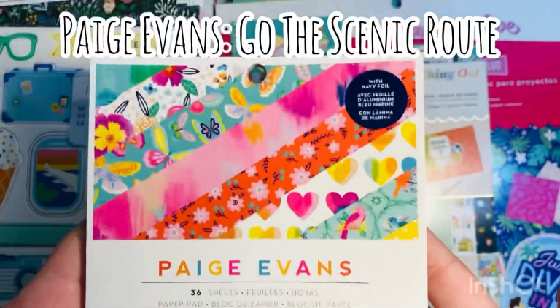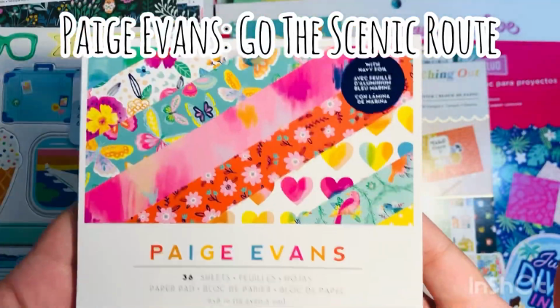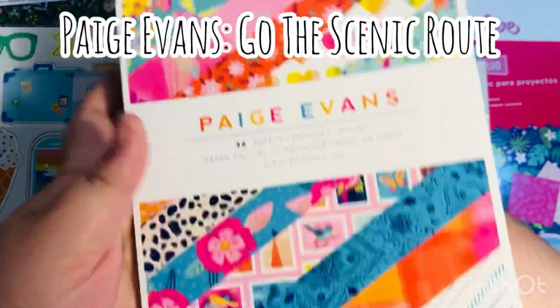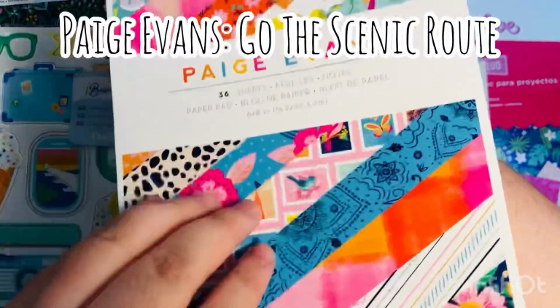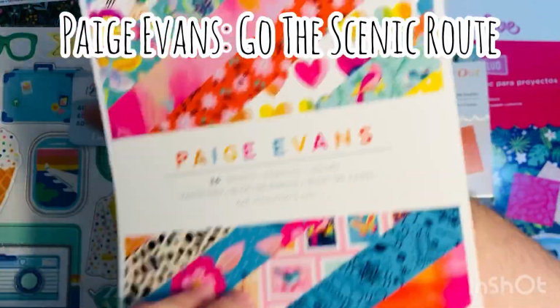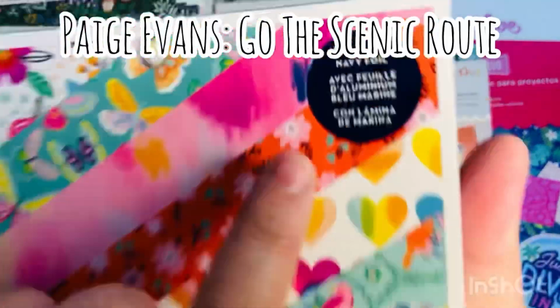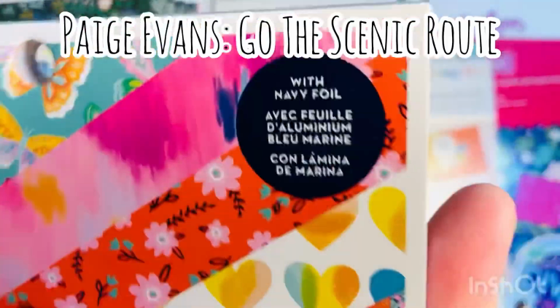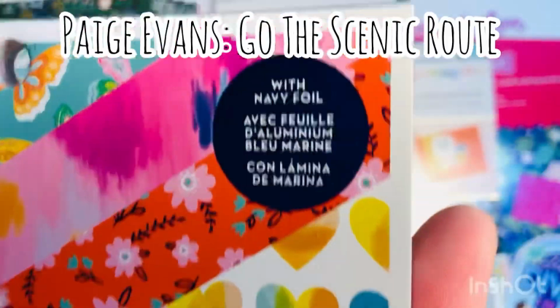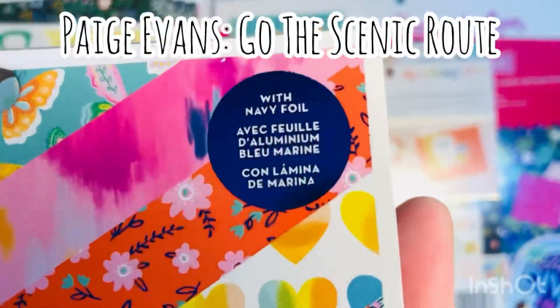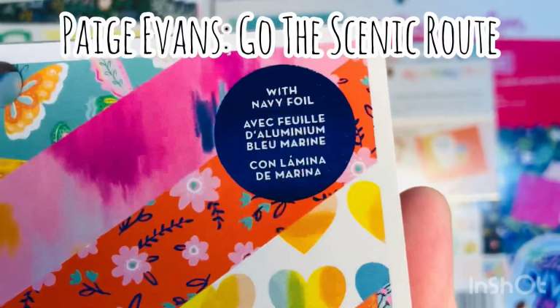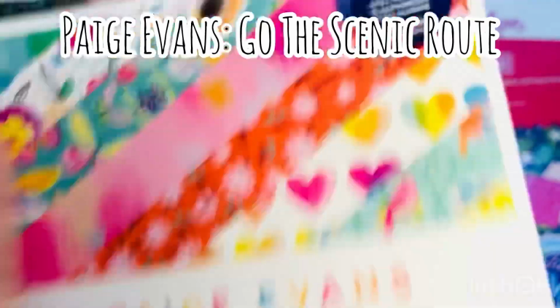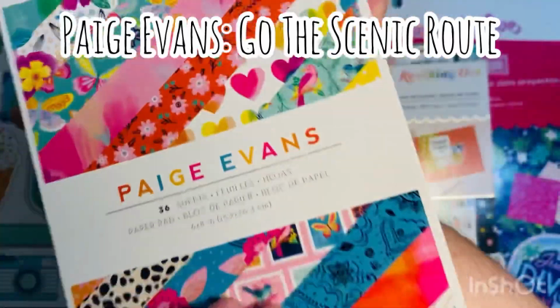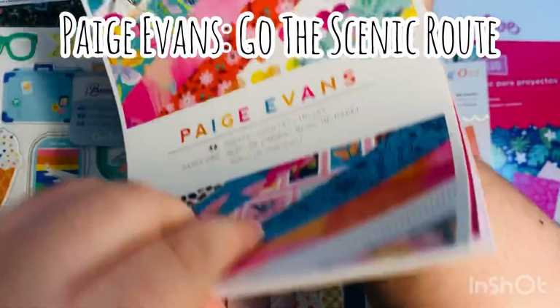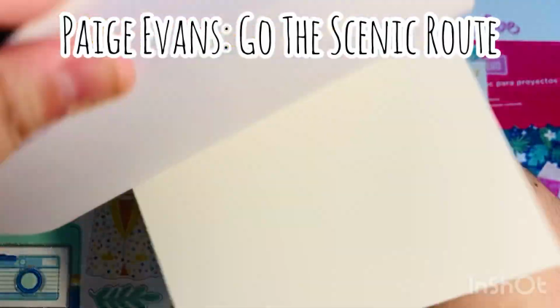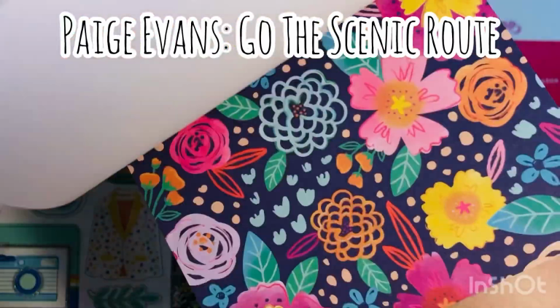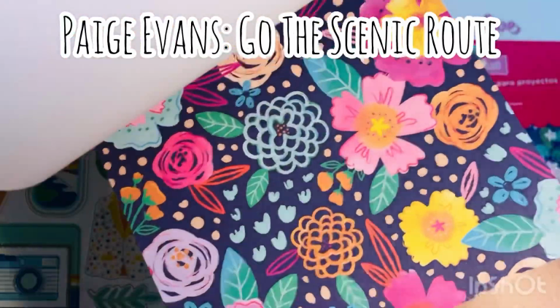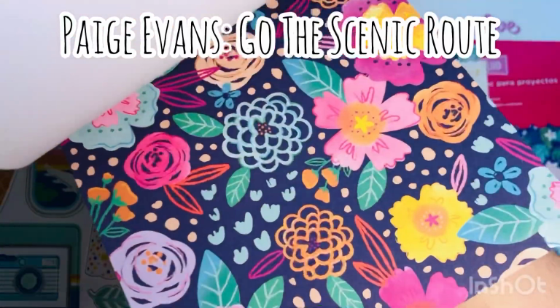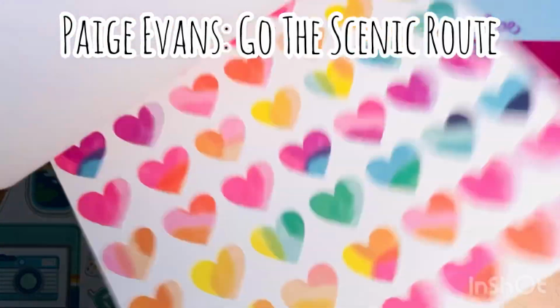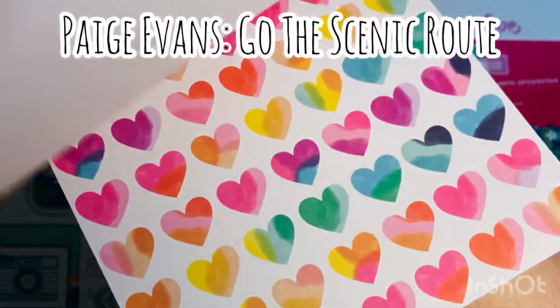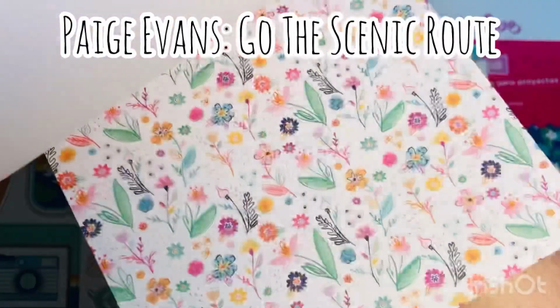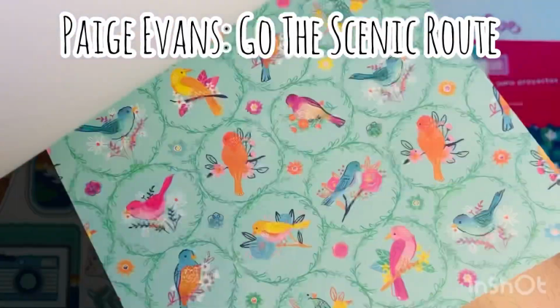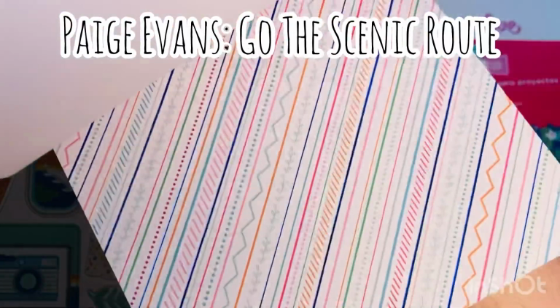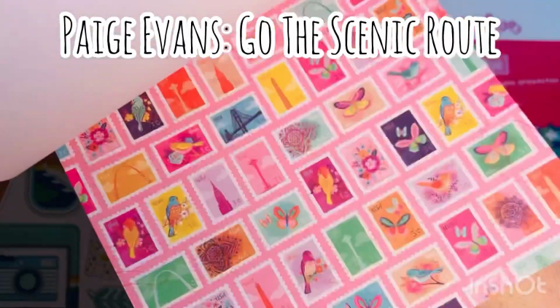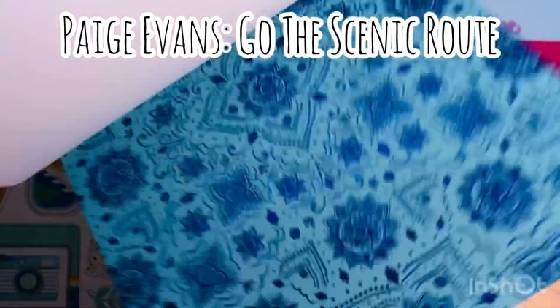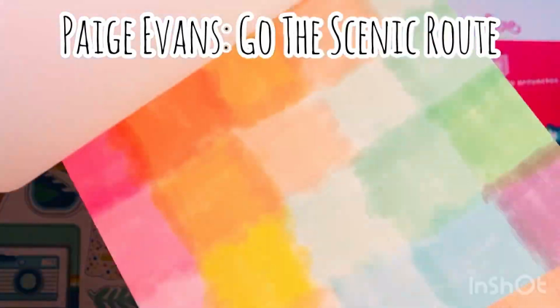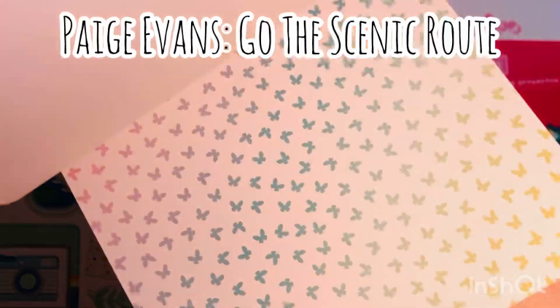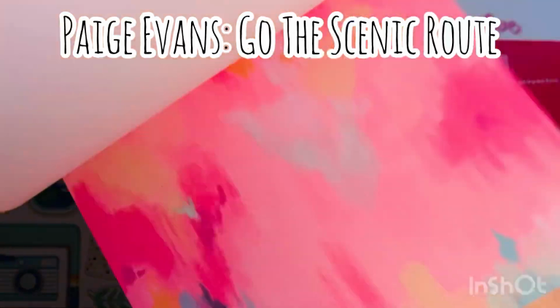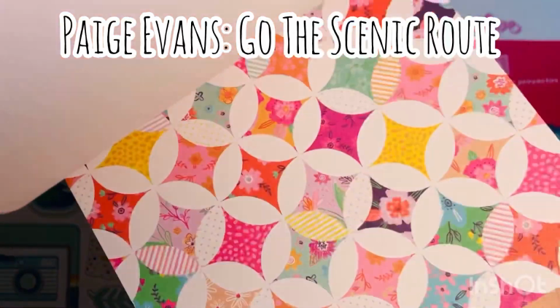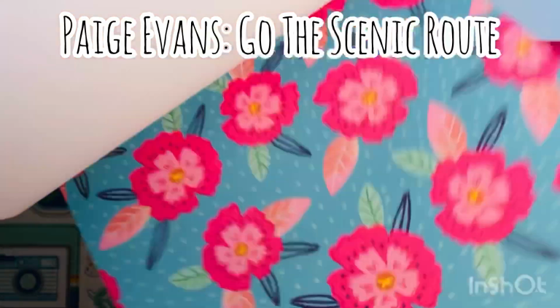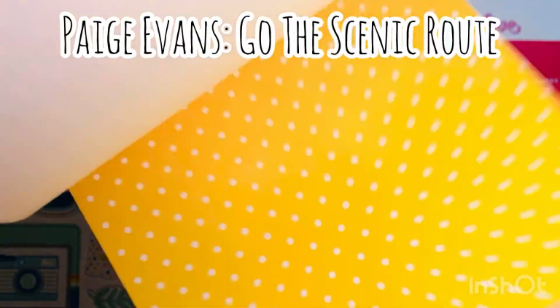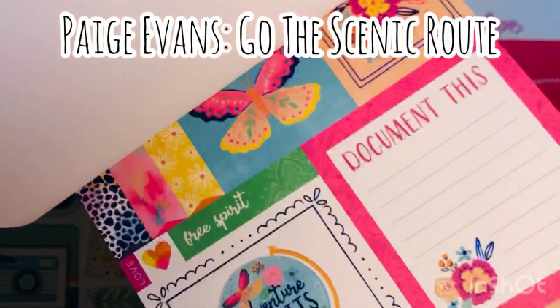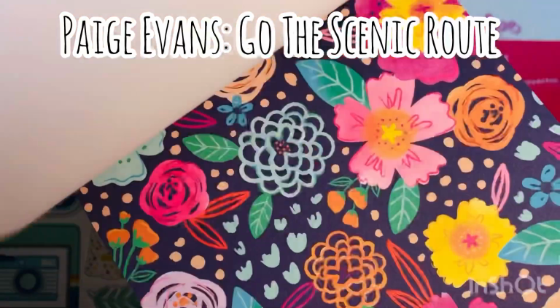And then I got this Paige Evans Go the Scenic Route. This is one that has navy foiling. I thought that was stunning — I'm not used to seeing collections like this with navy foiling.